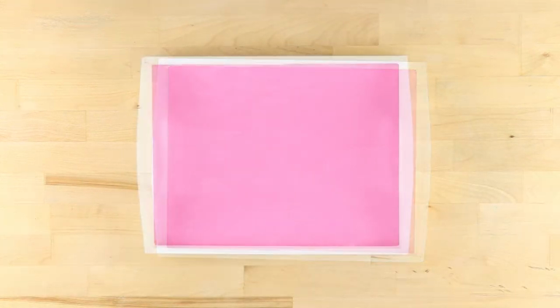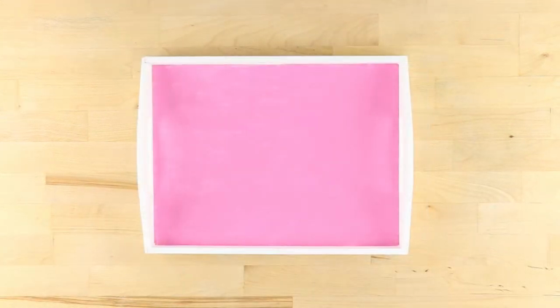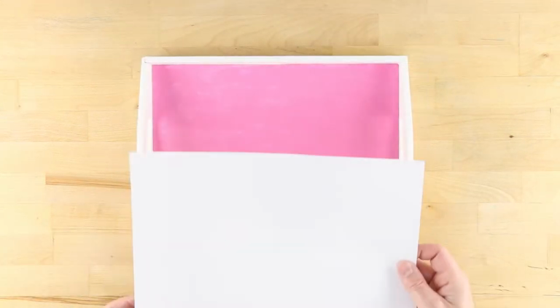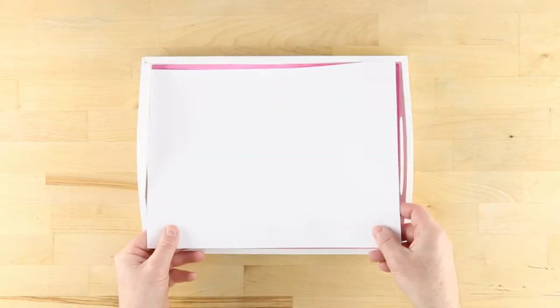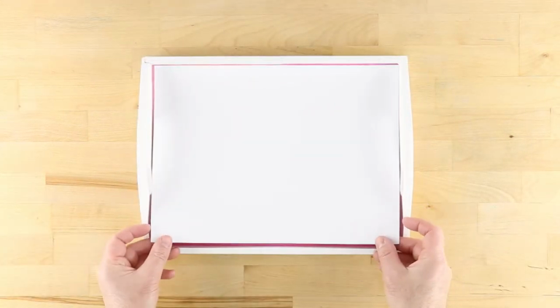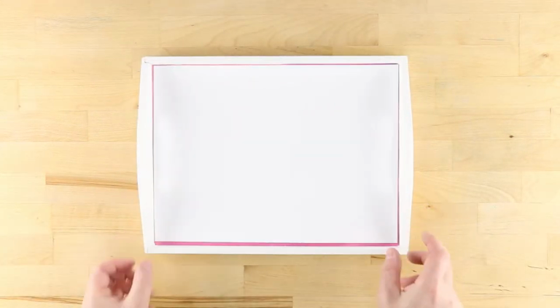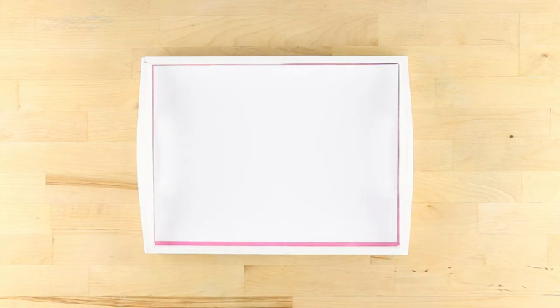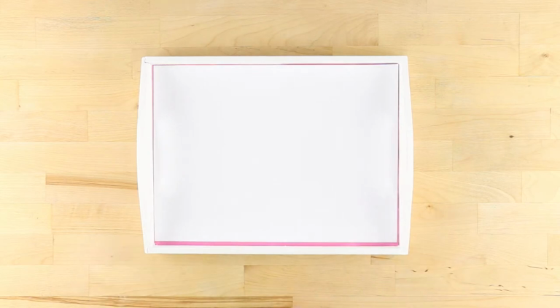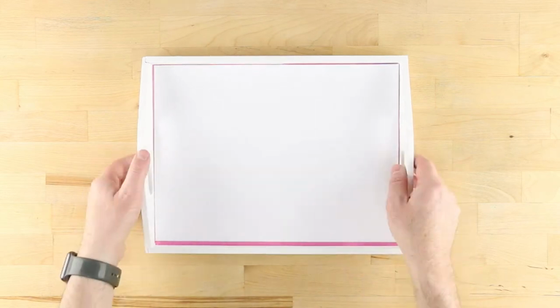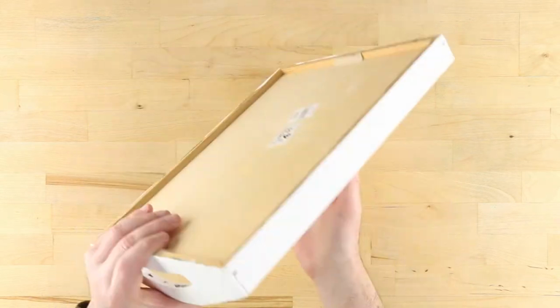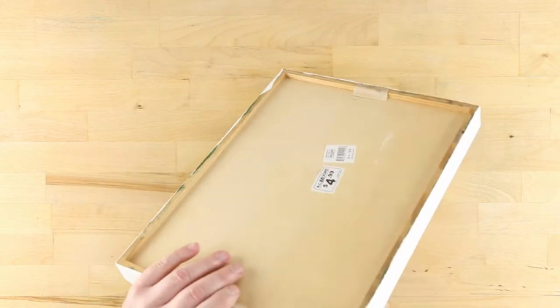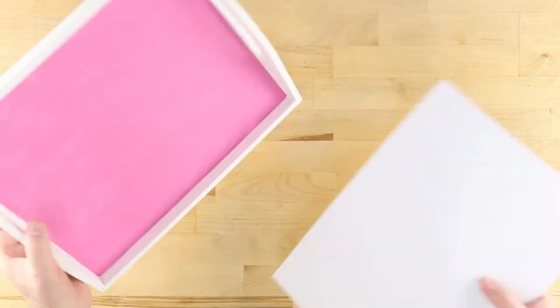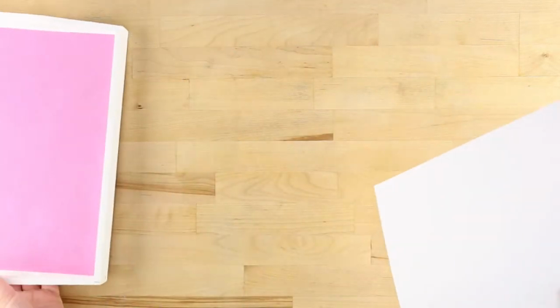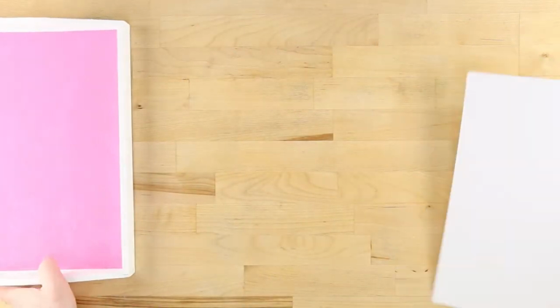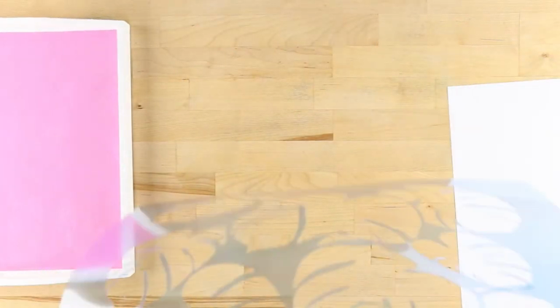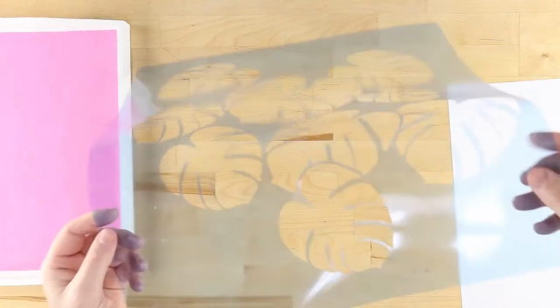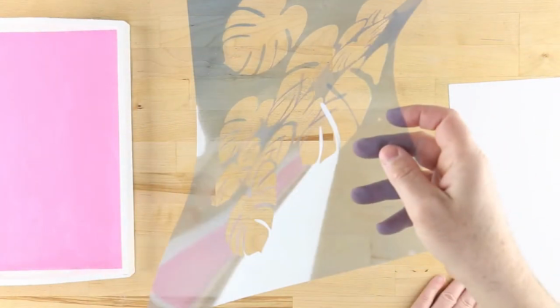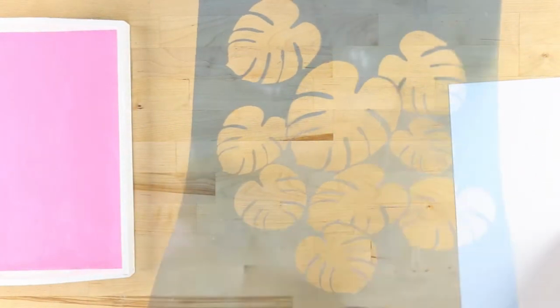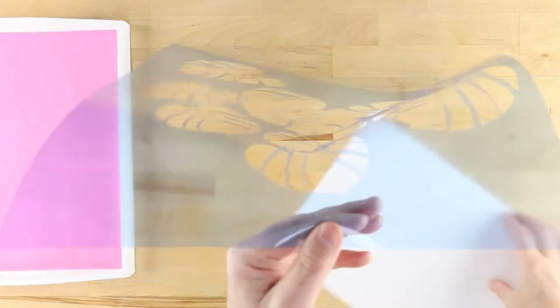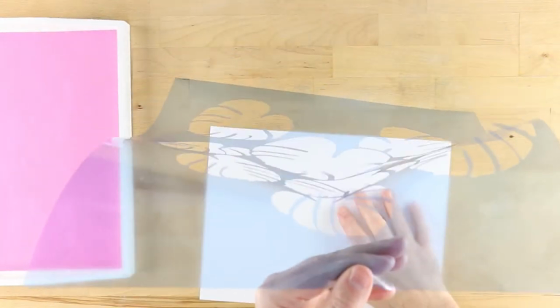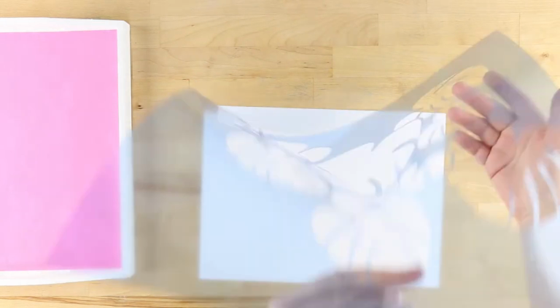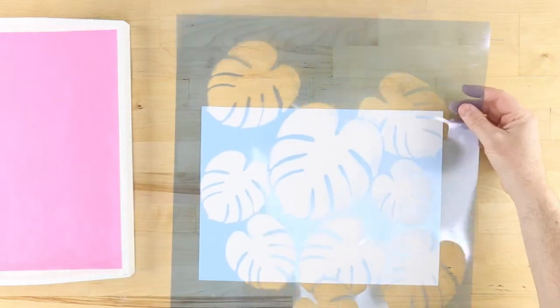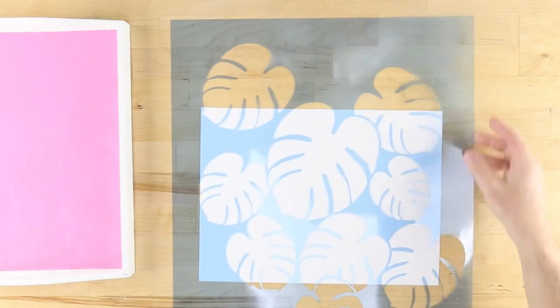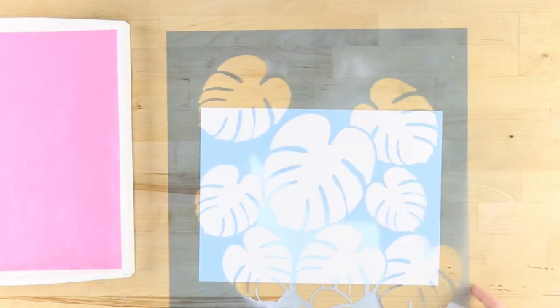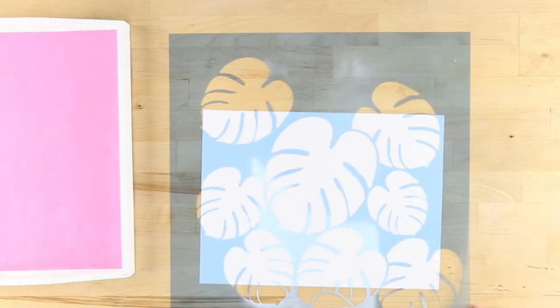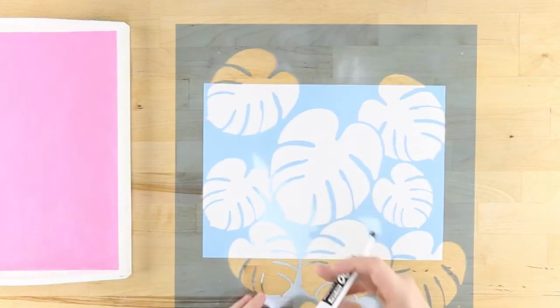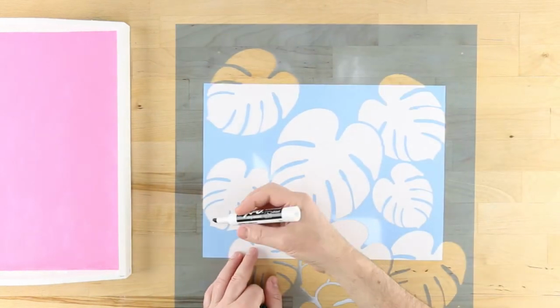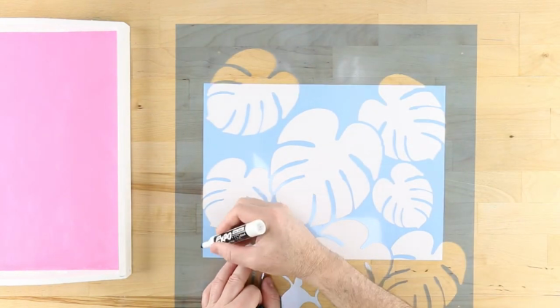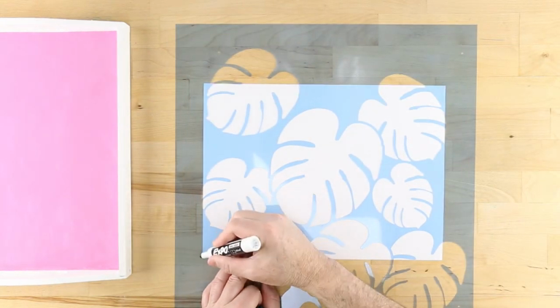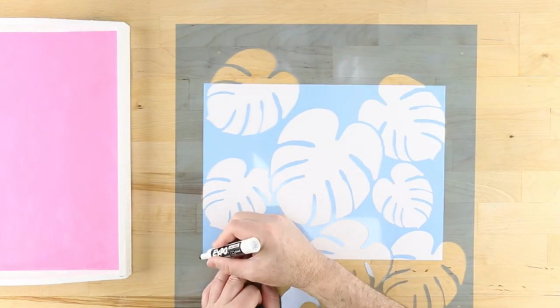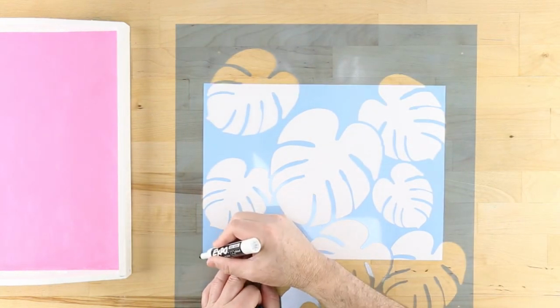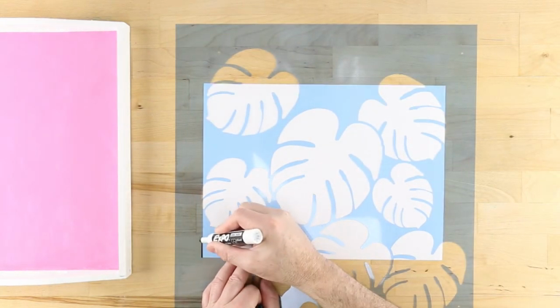Now, cut a piece of paper the same dimensions as the tray bottom and position your stencil over it exactly how you'll want the pattern to go. Use a marker to trace the edges of the paper onto the stencil.